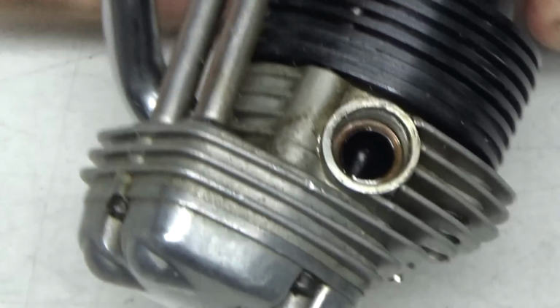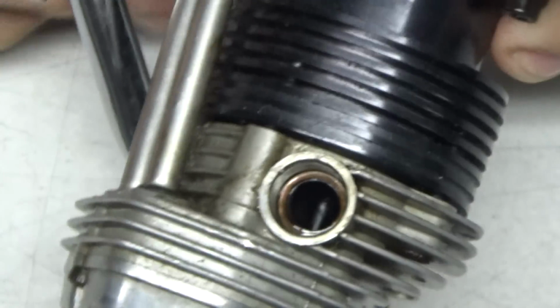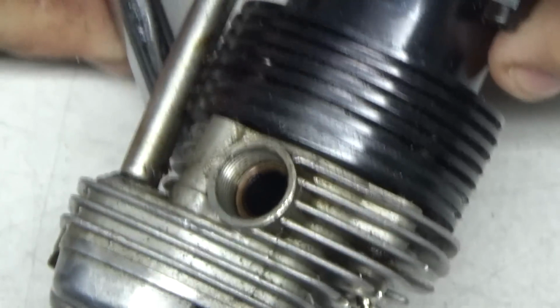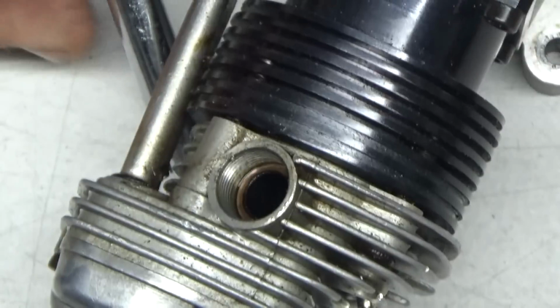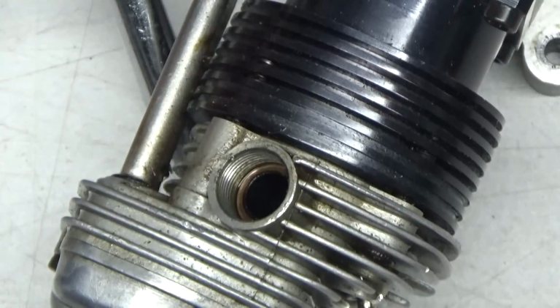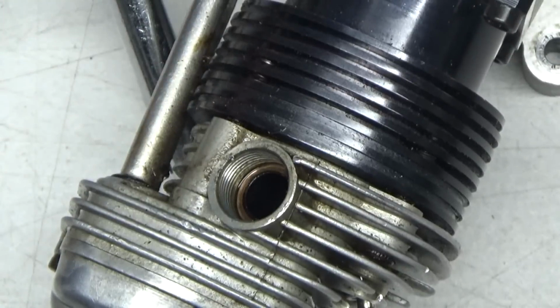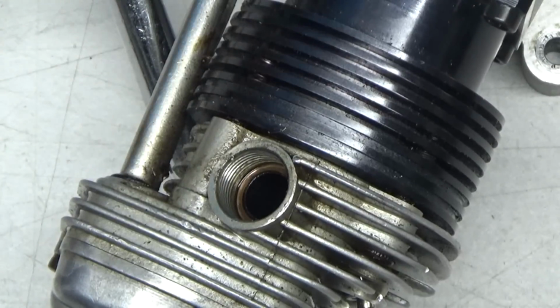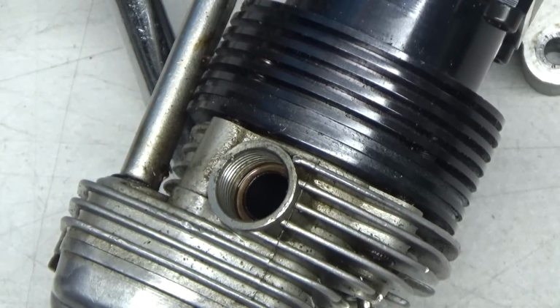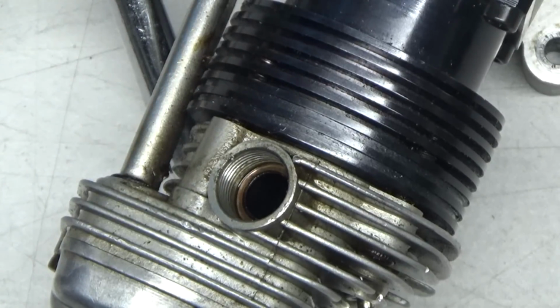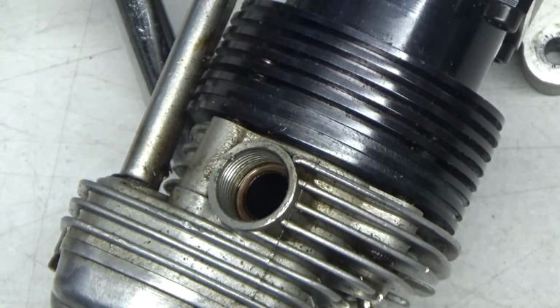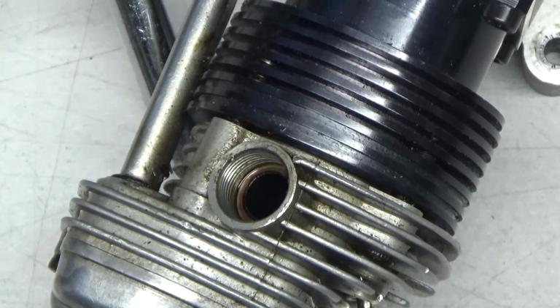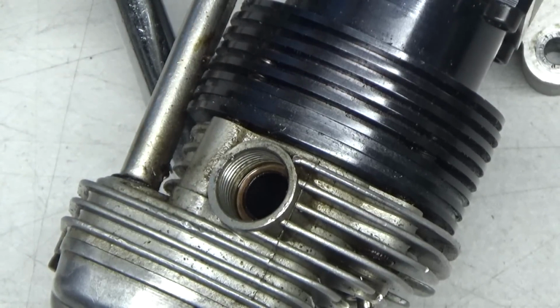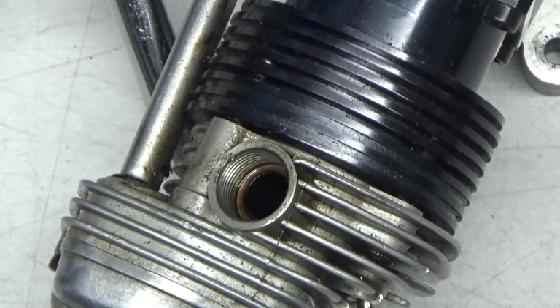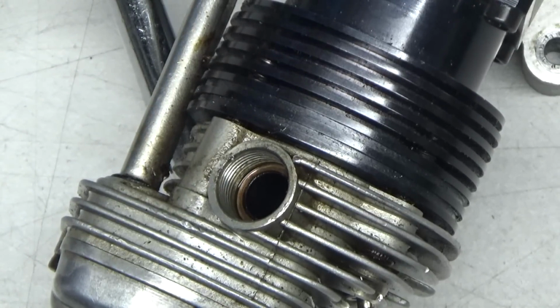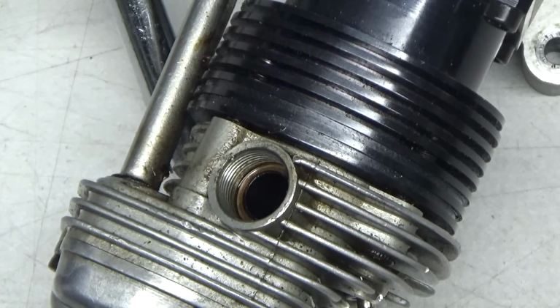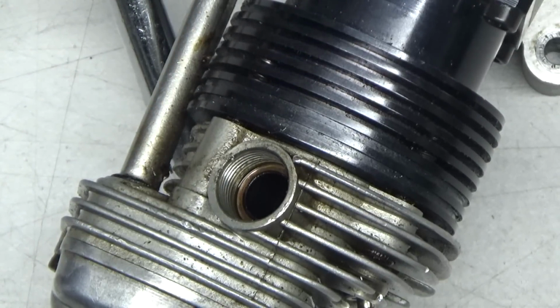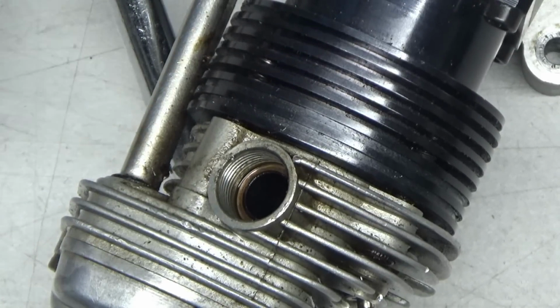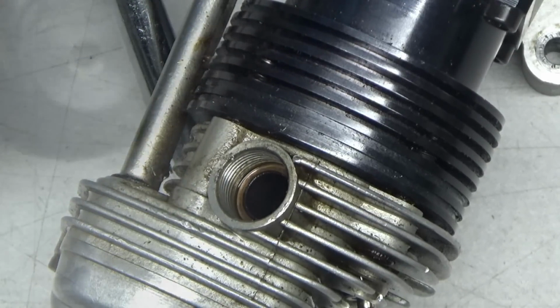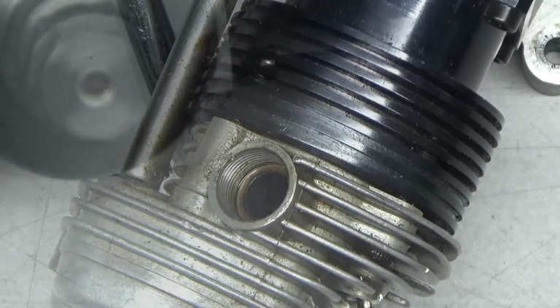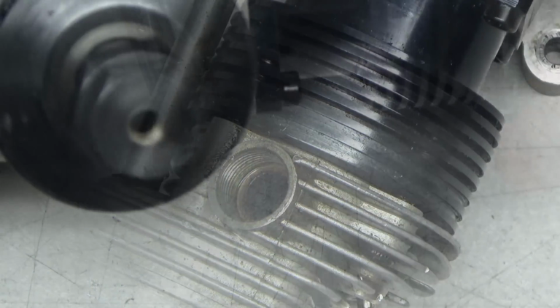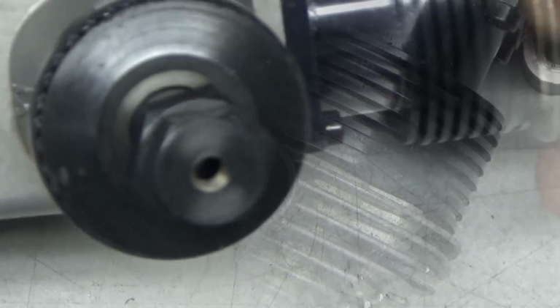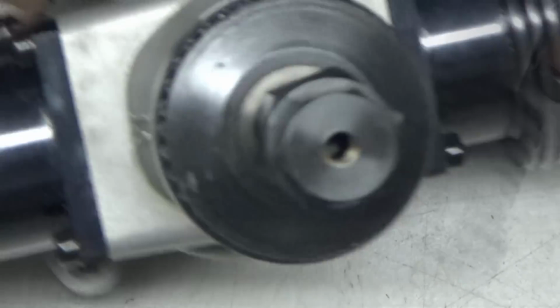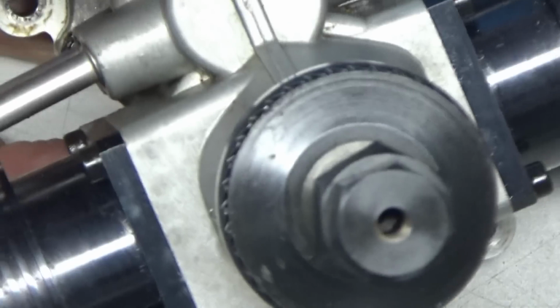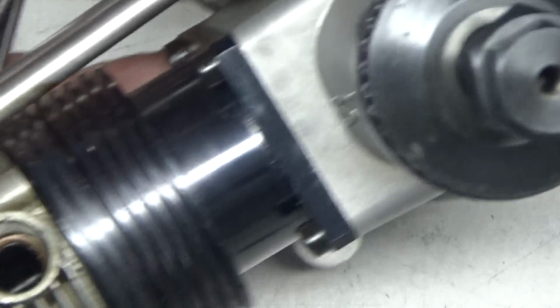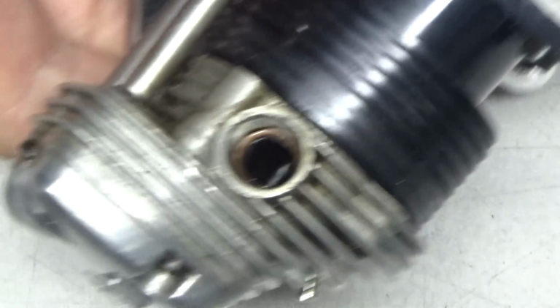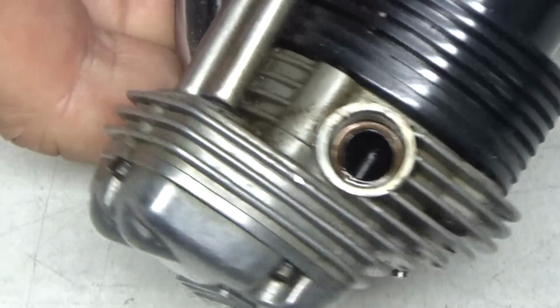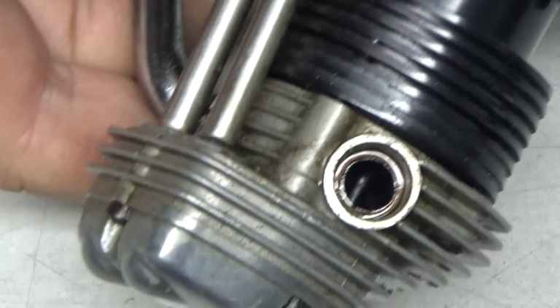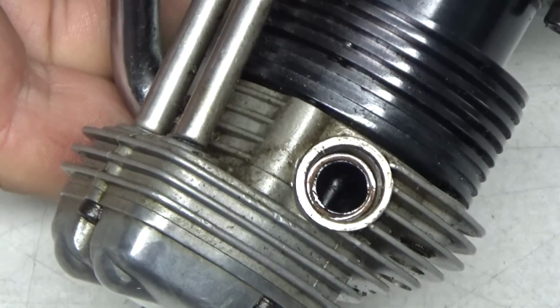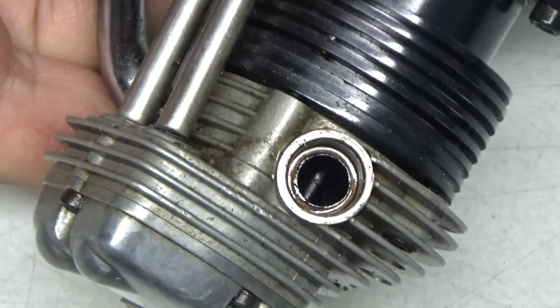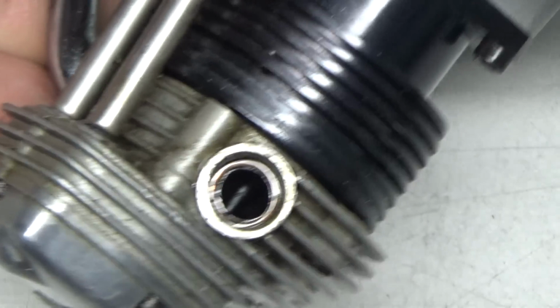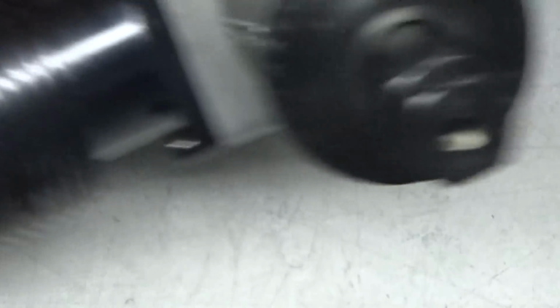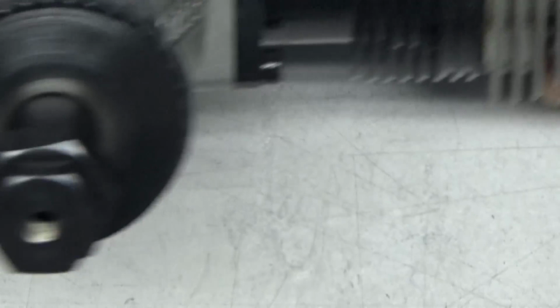I want to look and see what kind of exhaust valve stem residue I've got on here. I'm doing this without my magnifier so let me put that on. These stems don't look too bad.